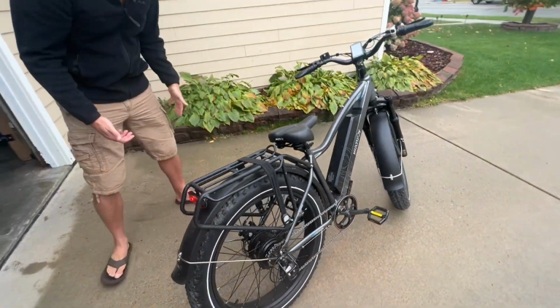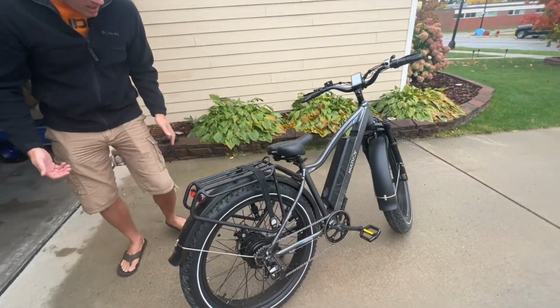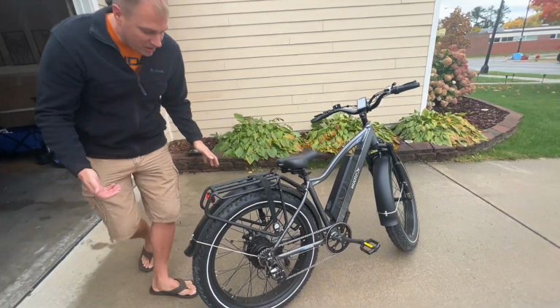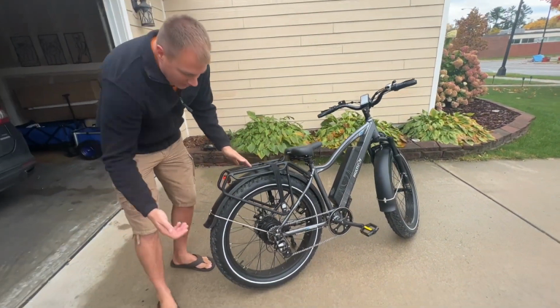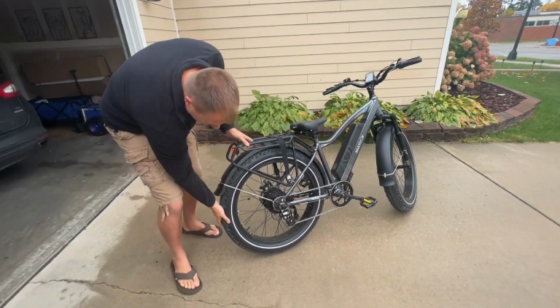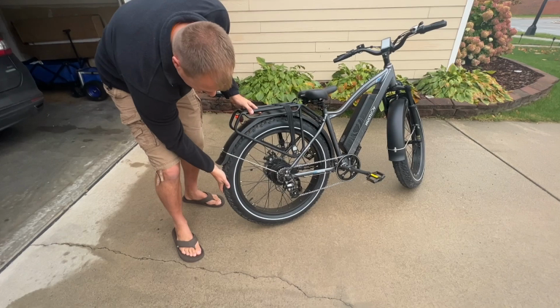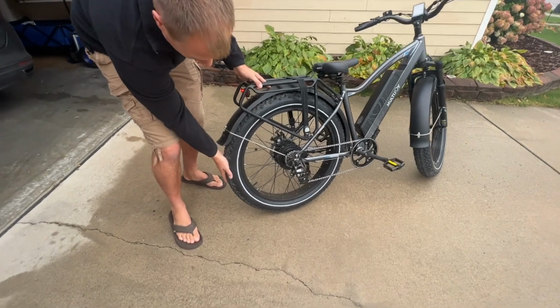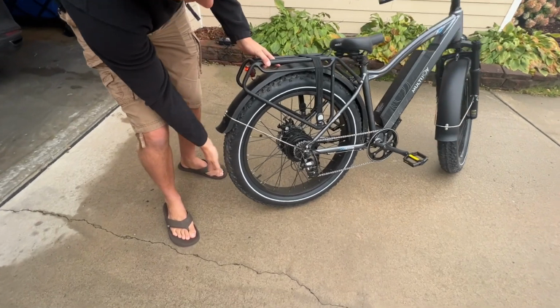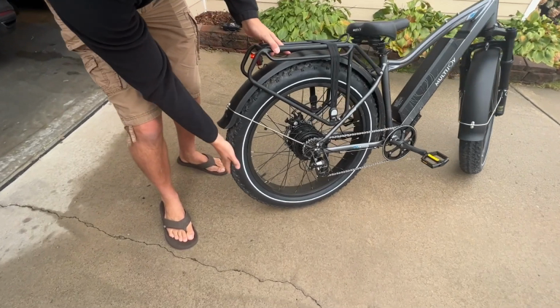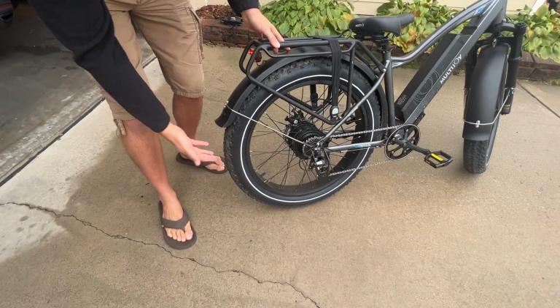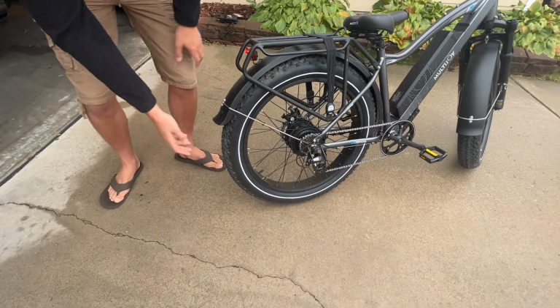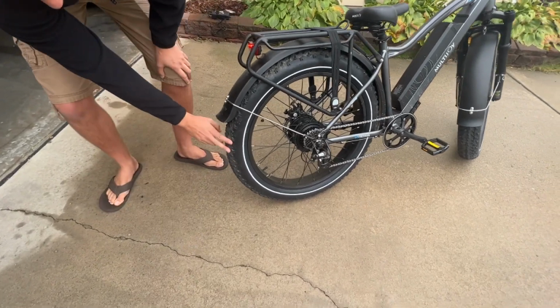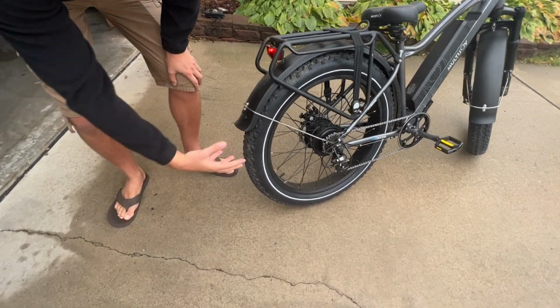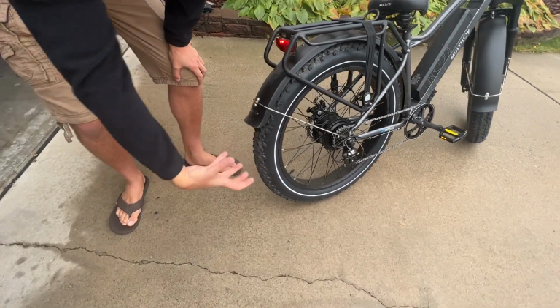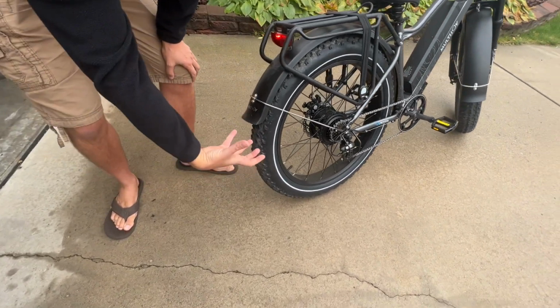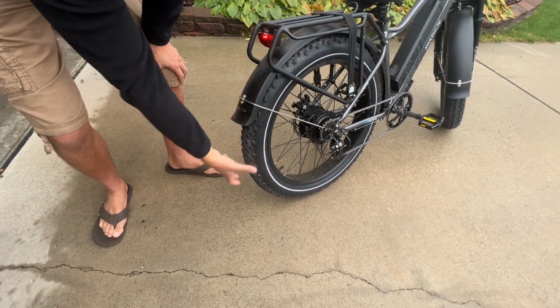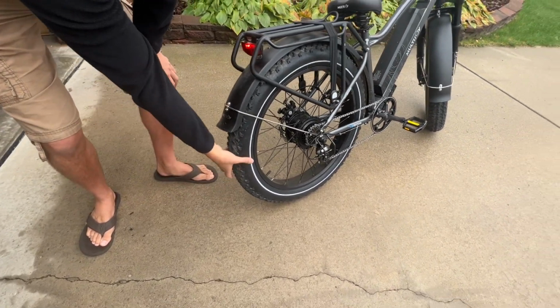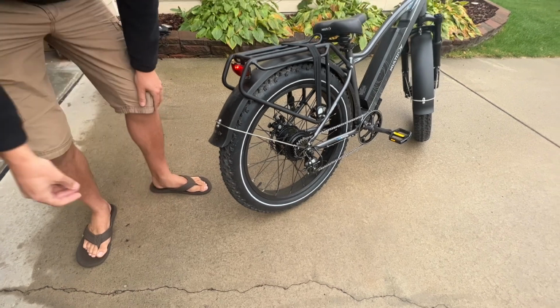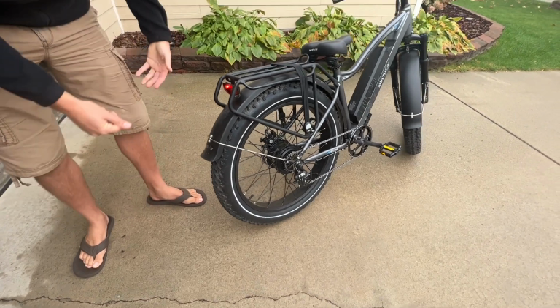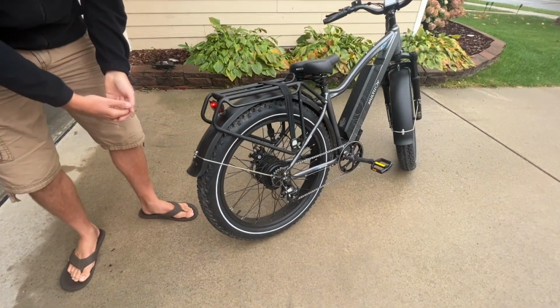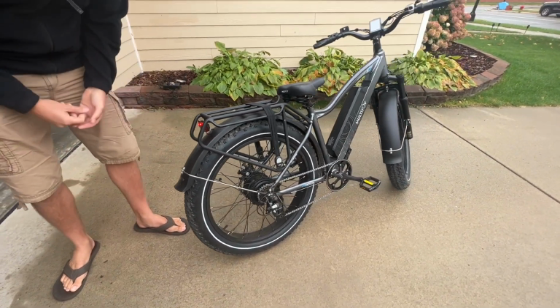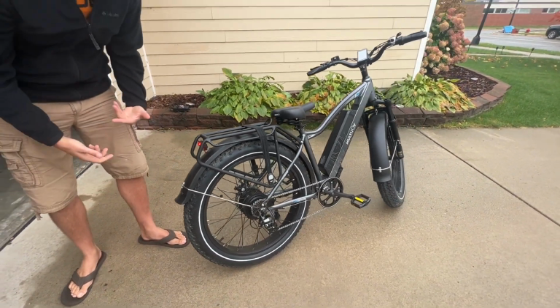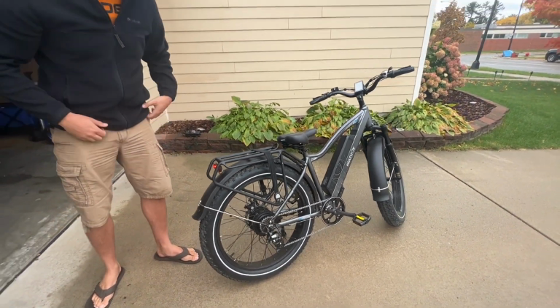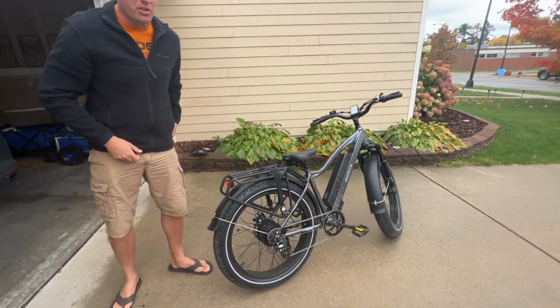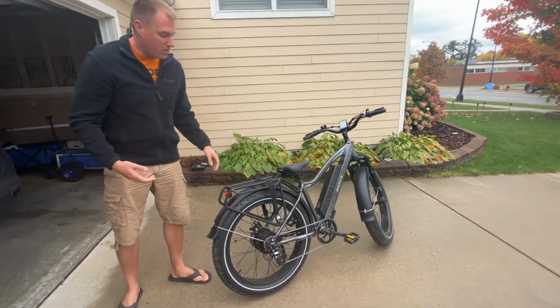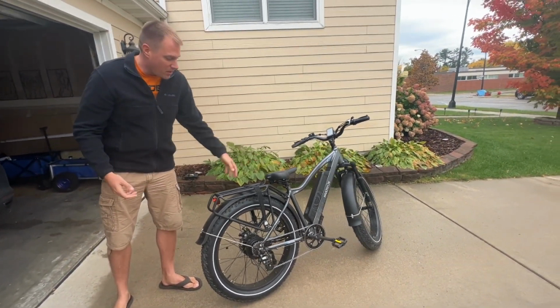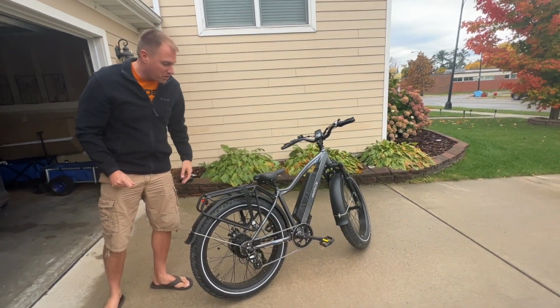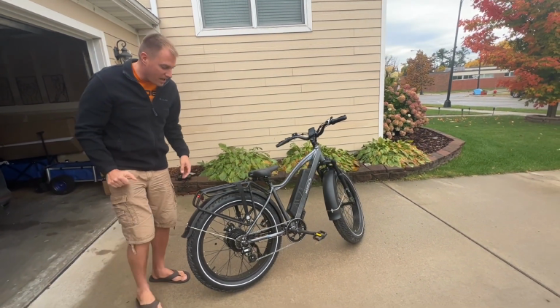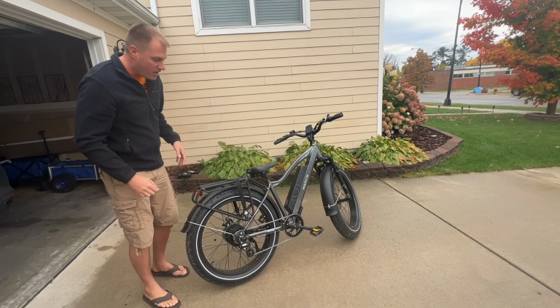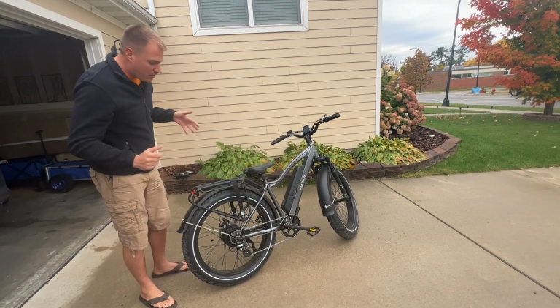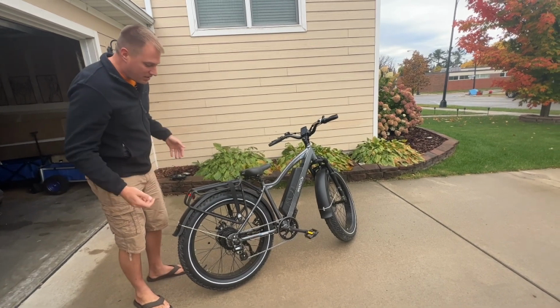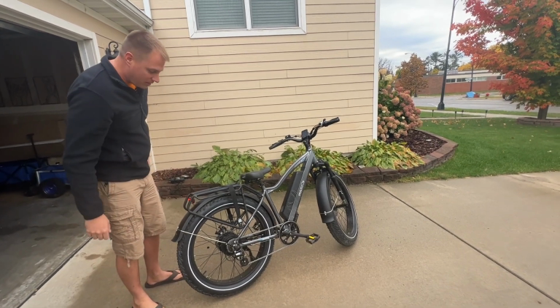Look at these tires — look how big they are. You can take this anywhere. The traction is great, the tire size is huge, nice and wide. You can easily take this off-roading, or I take it on dirt roads — which is kind of why there's some dirt on it now. It's fantastic.